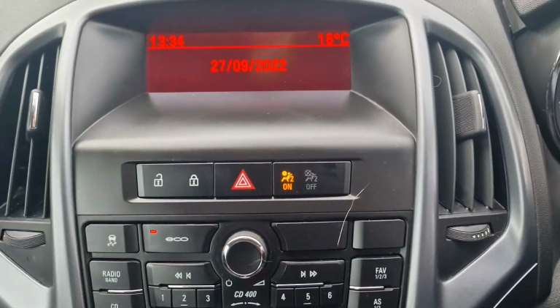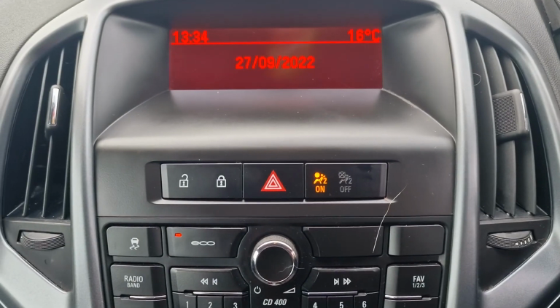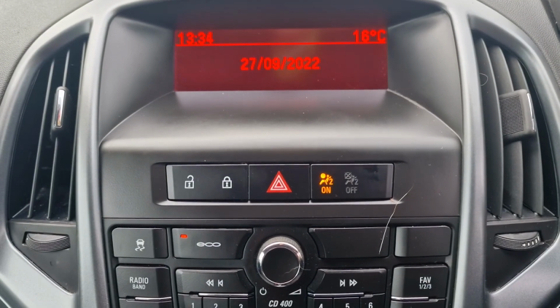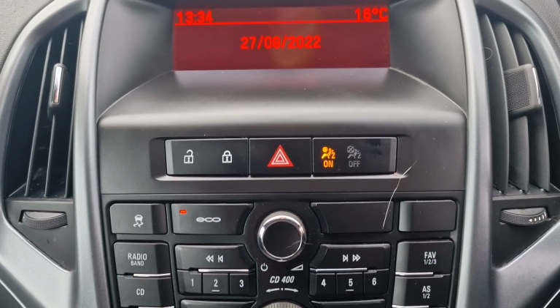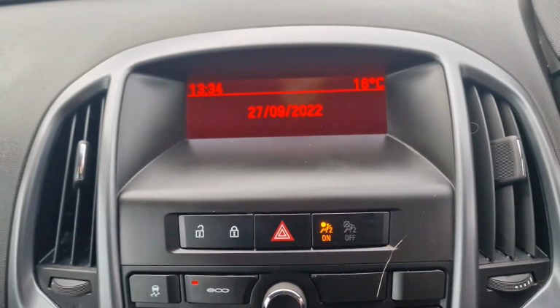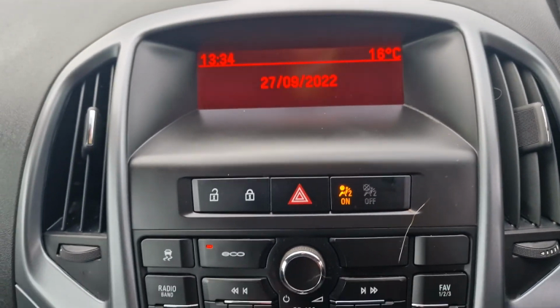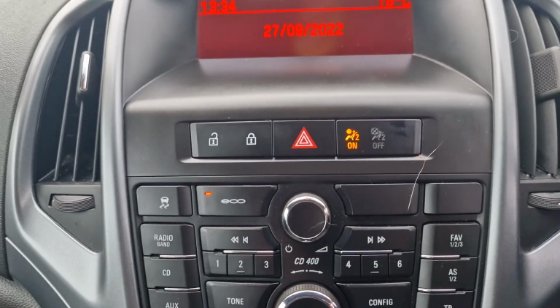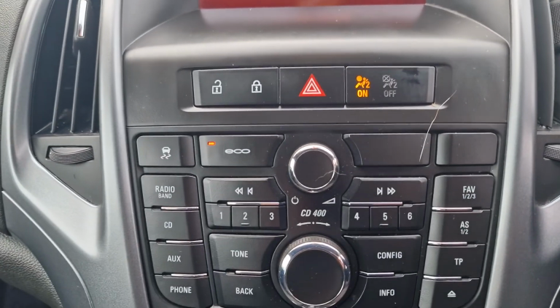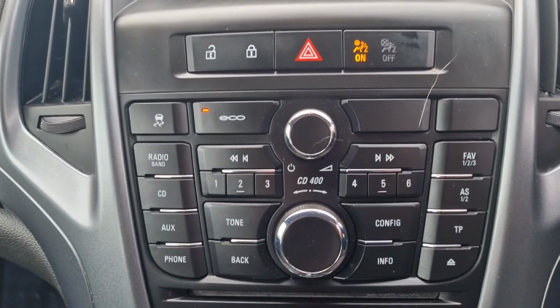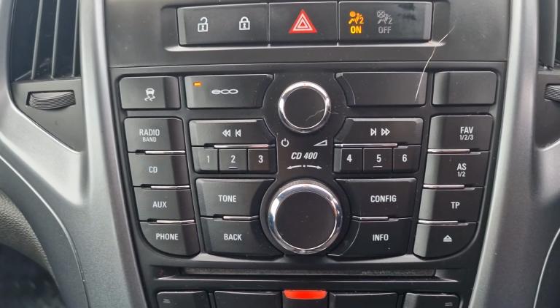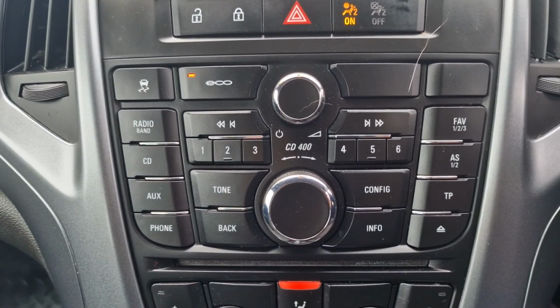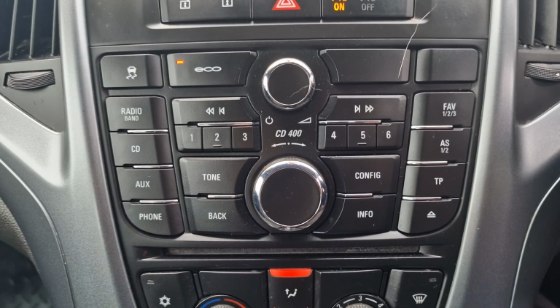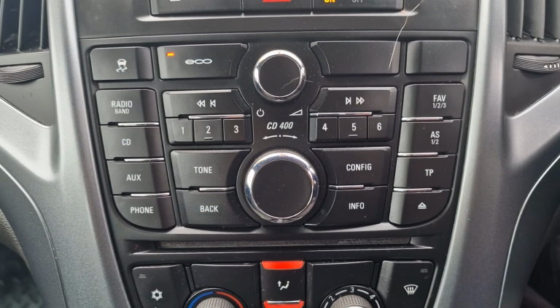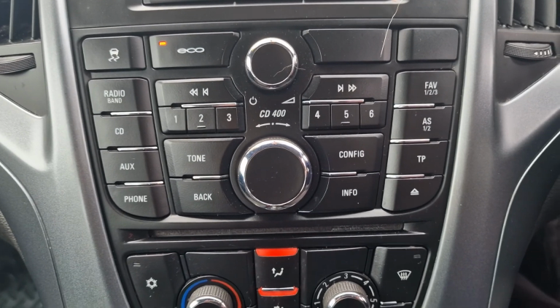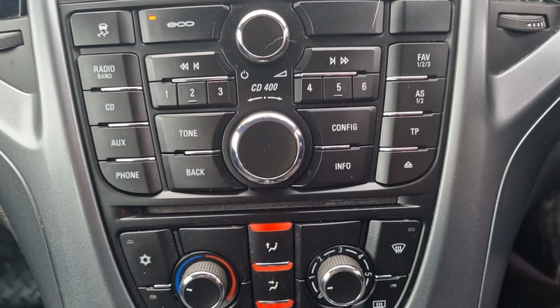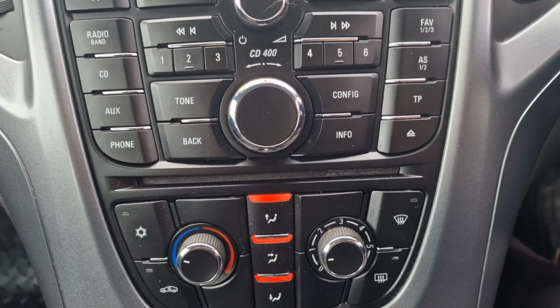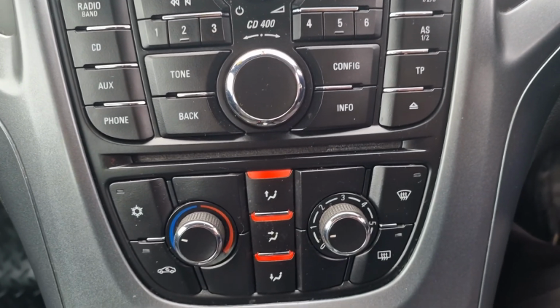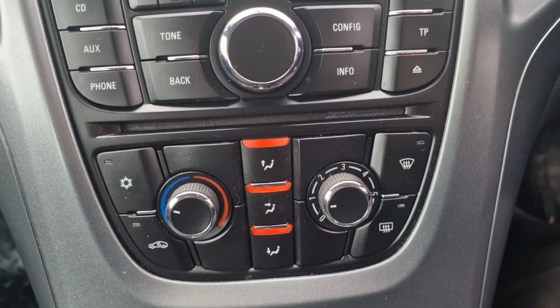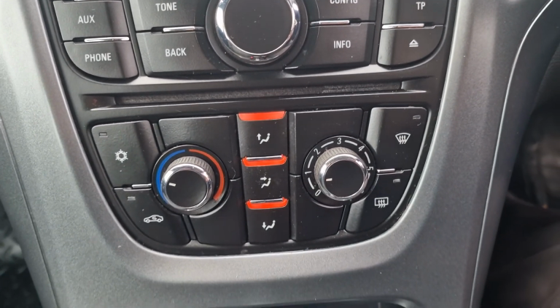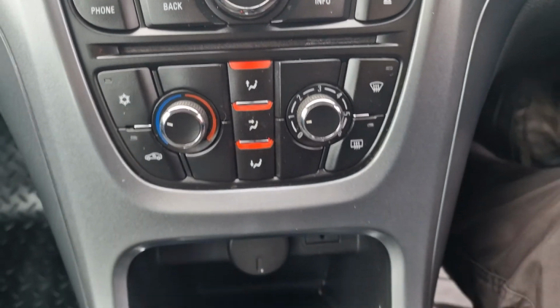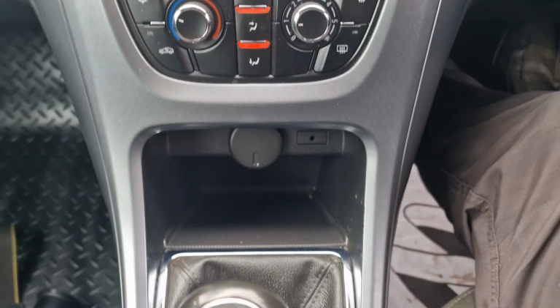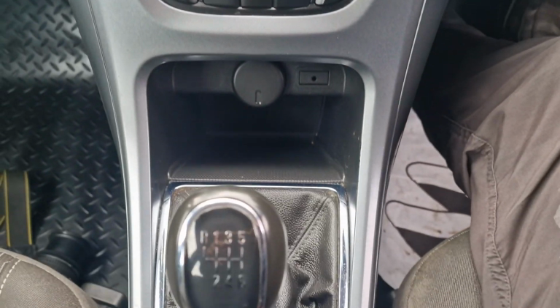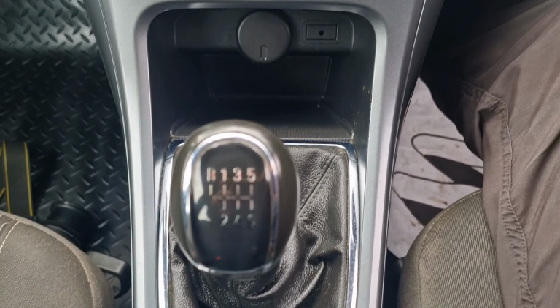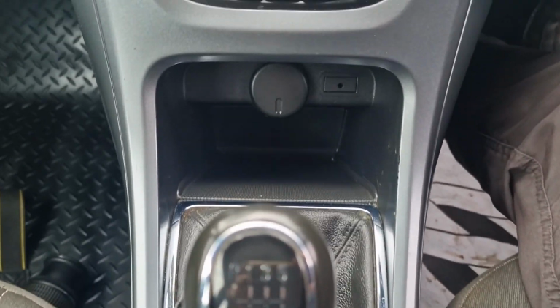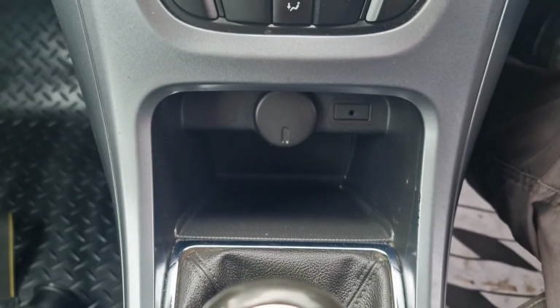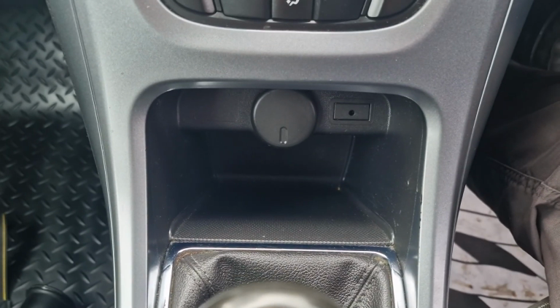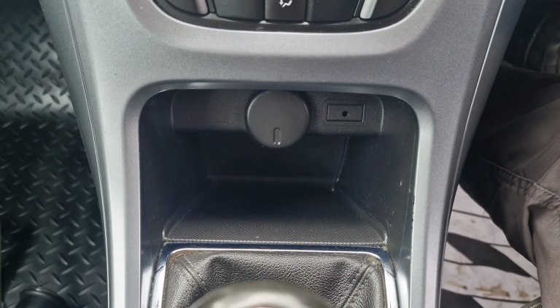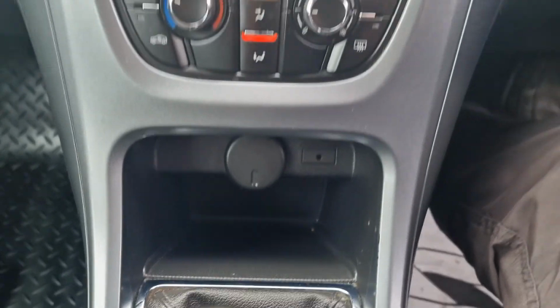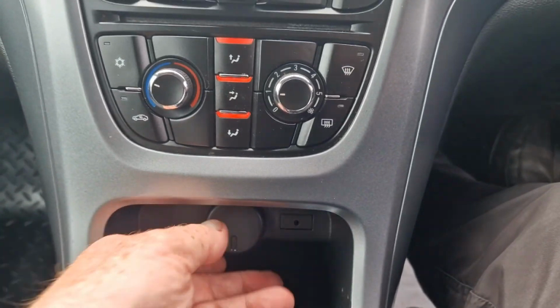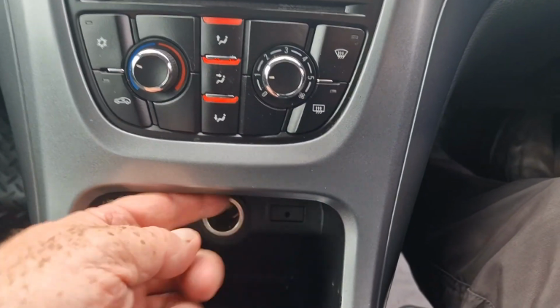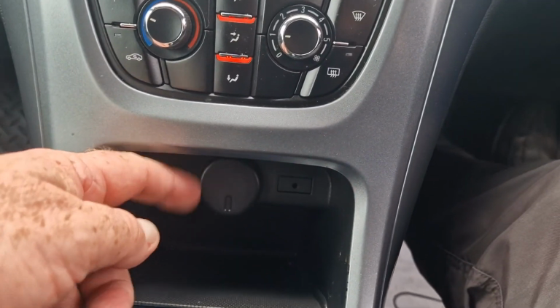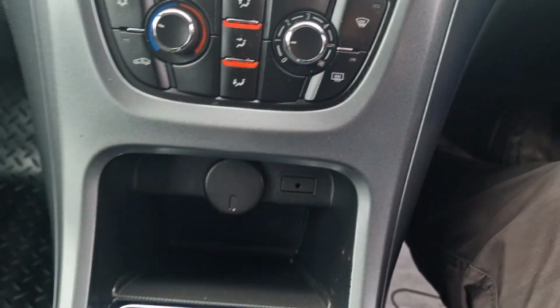So we've got the stereo system there — it's got Bluetooth and everything, CD player. It is the manual, and it's got an aux auxiliary socket and charger point there.